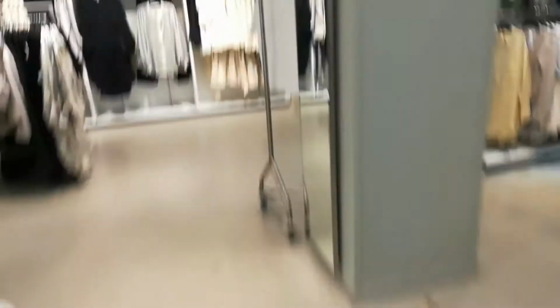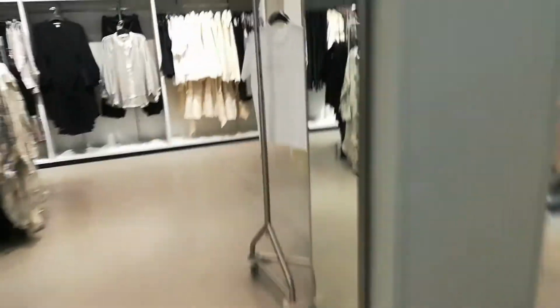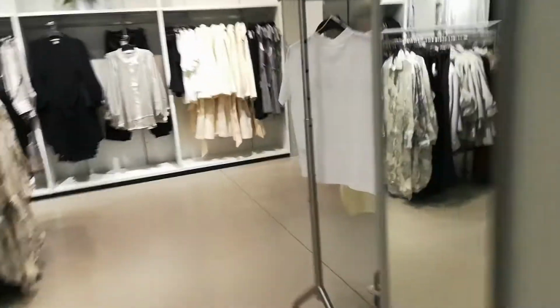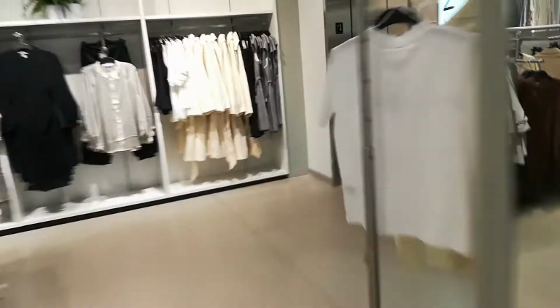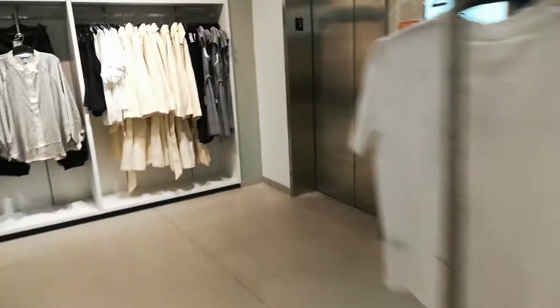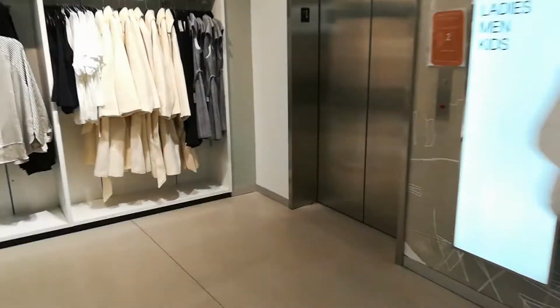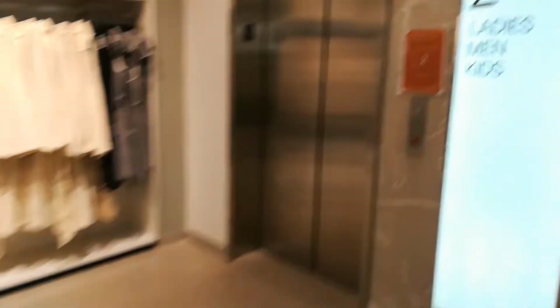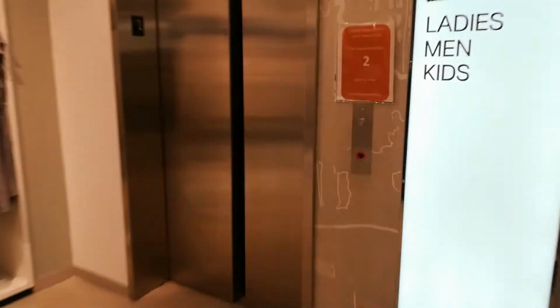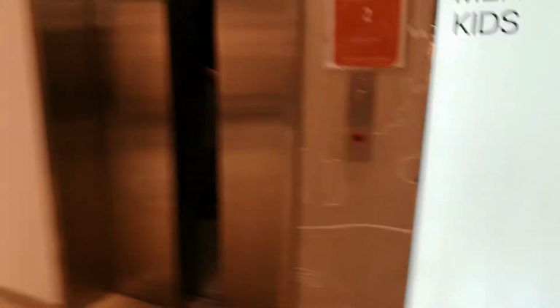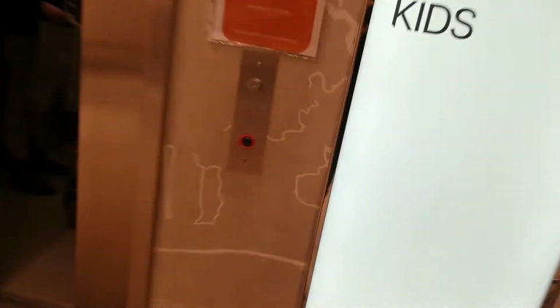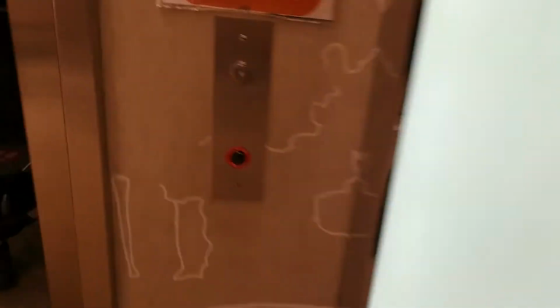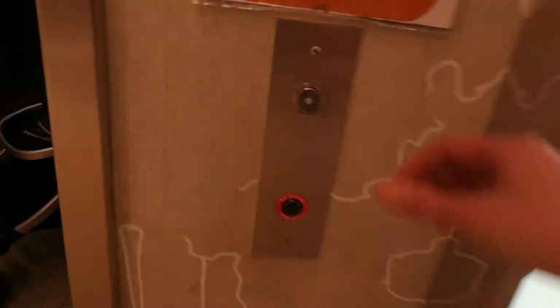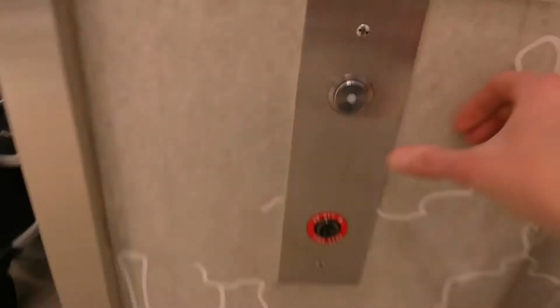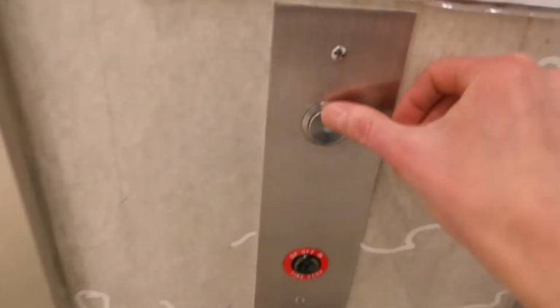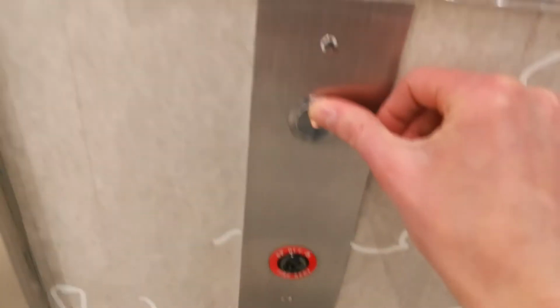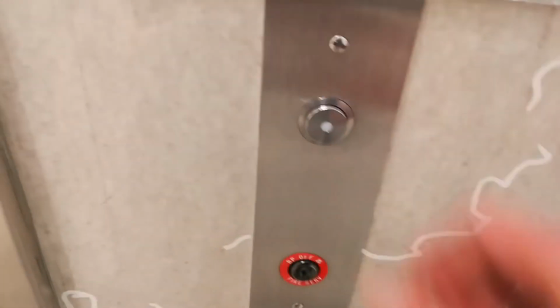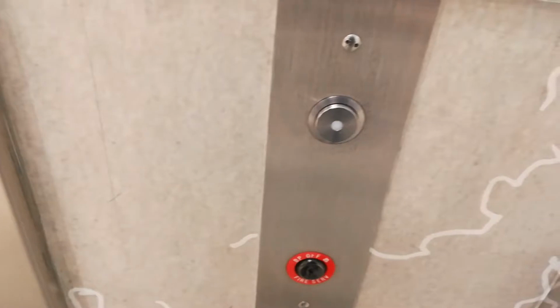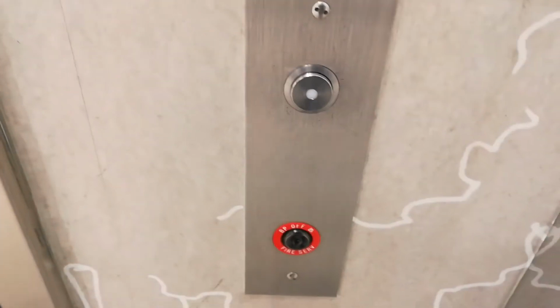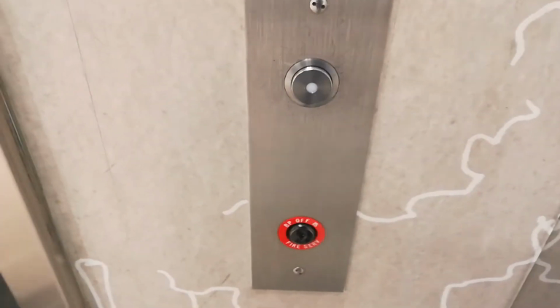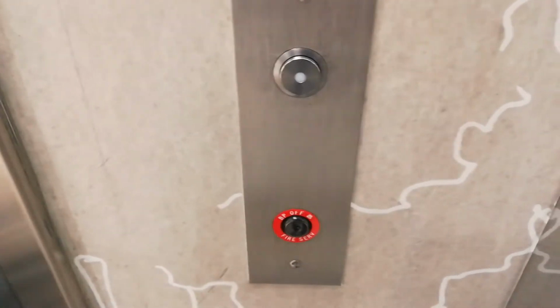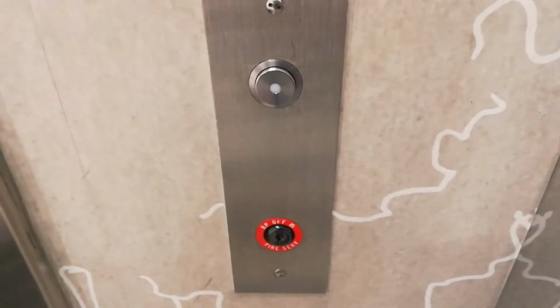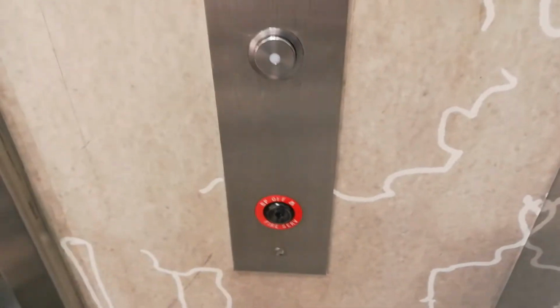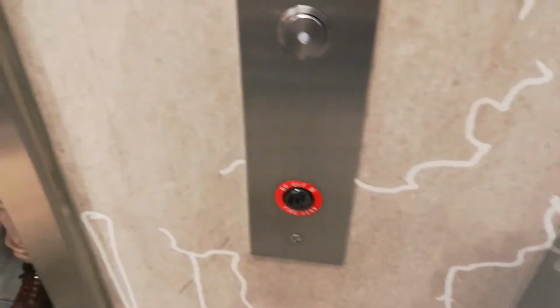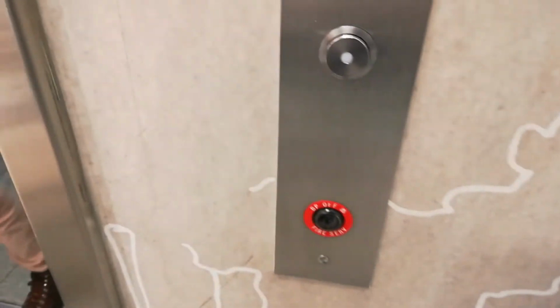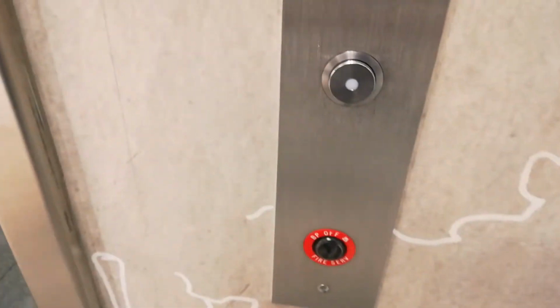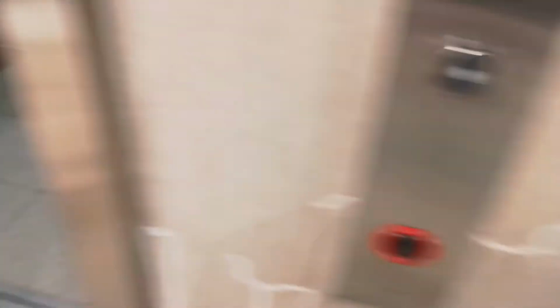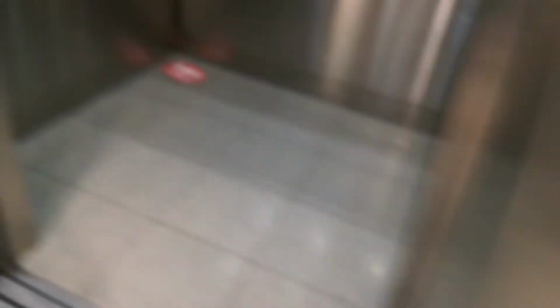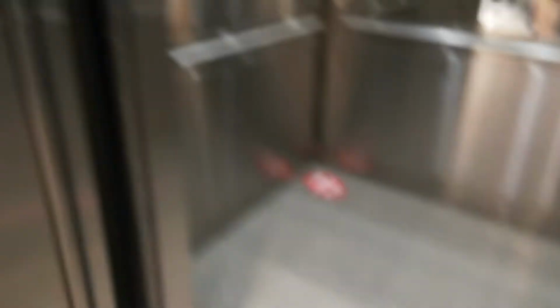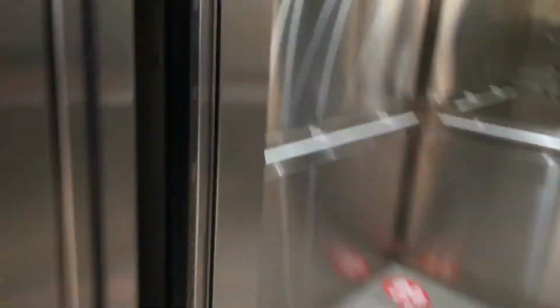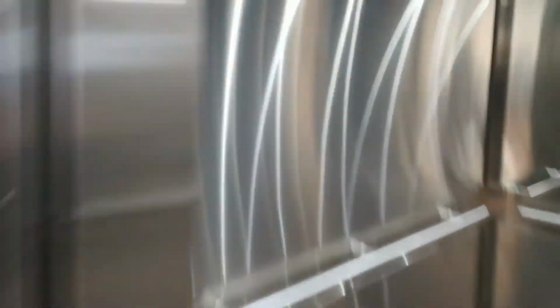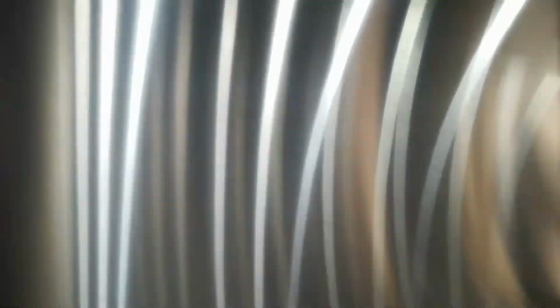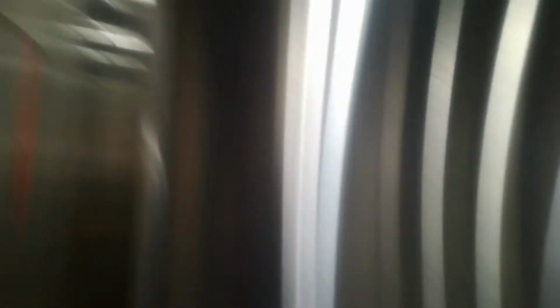Alright, here it comes to the elevator at H&M Chinook Center, Pounder, Alberta. Hello. It's Schindler.